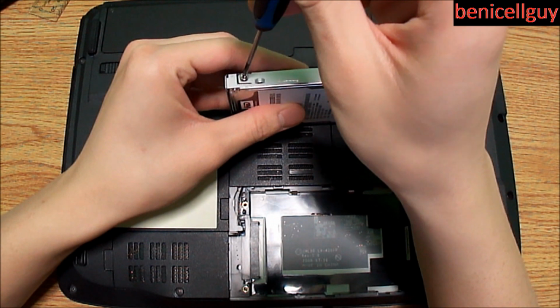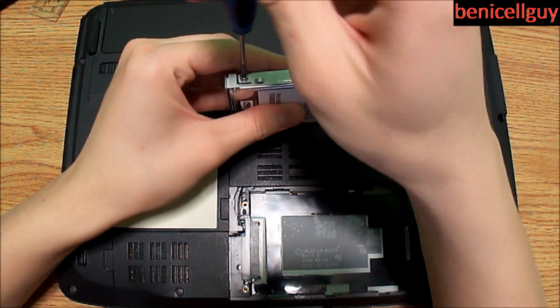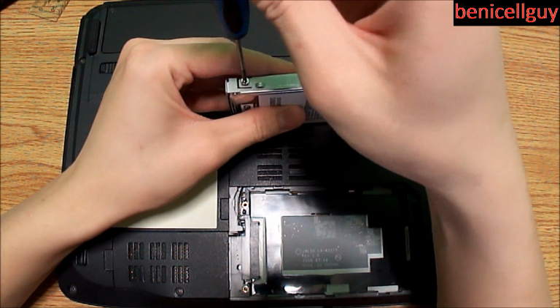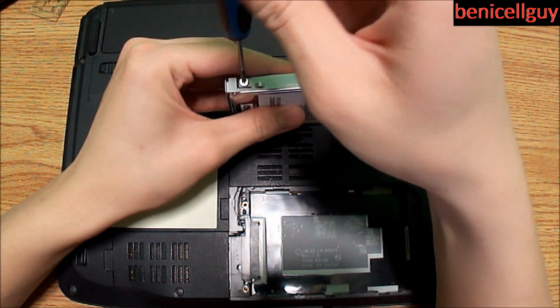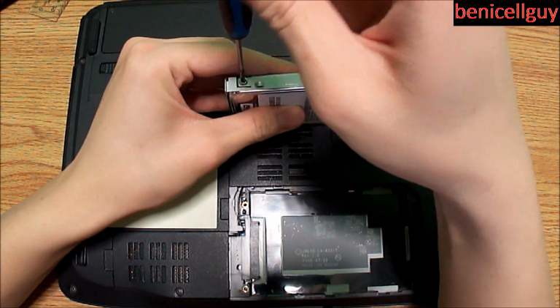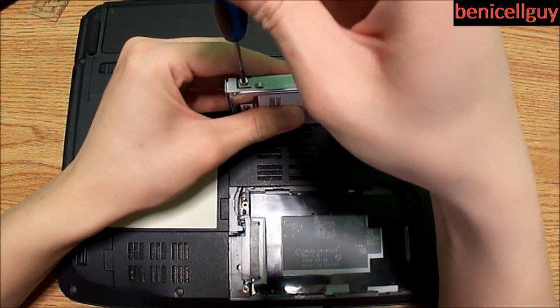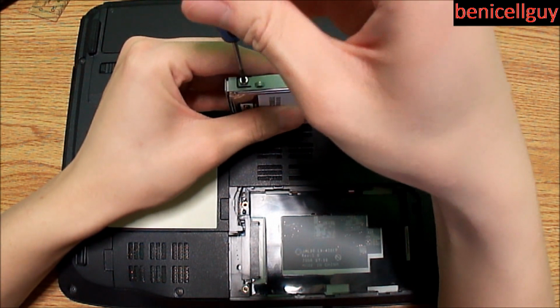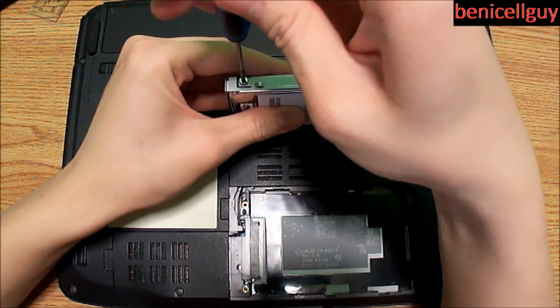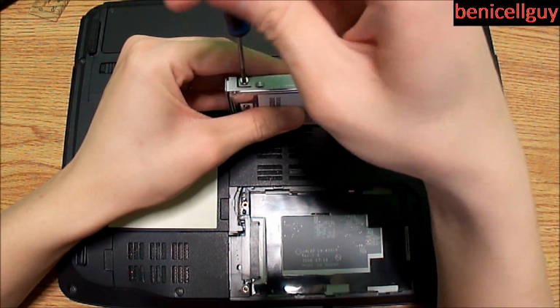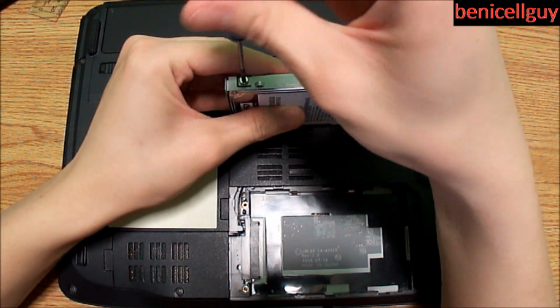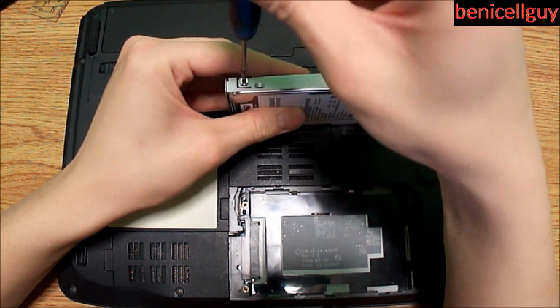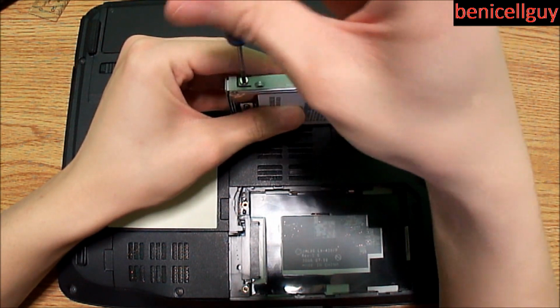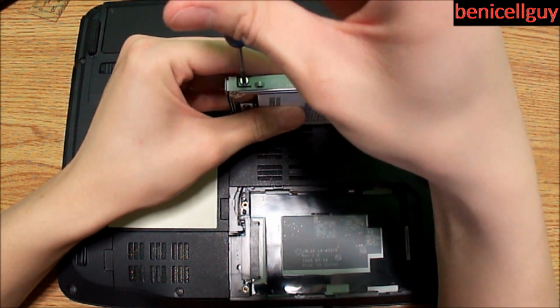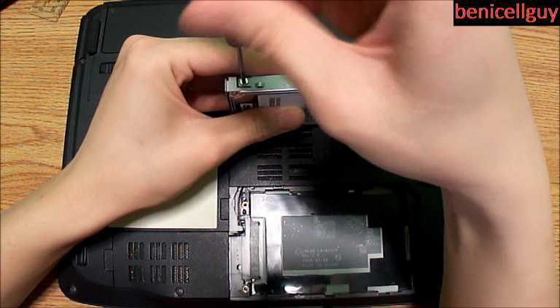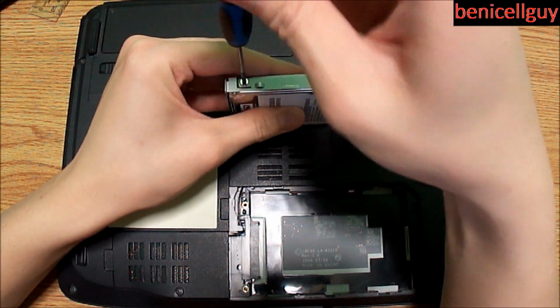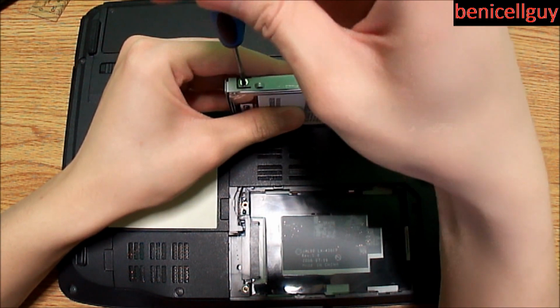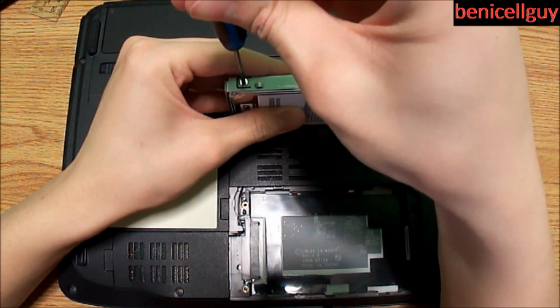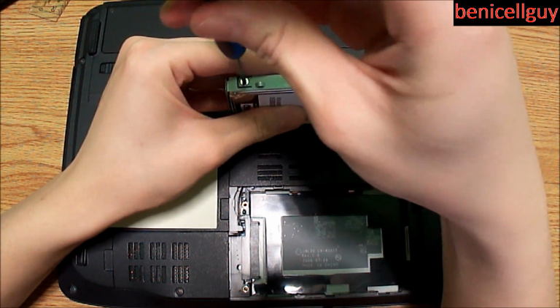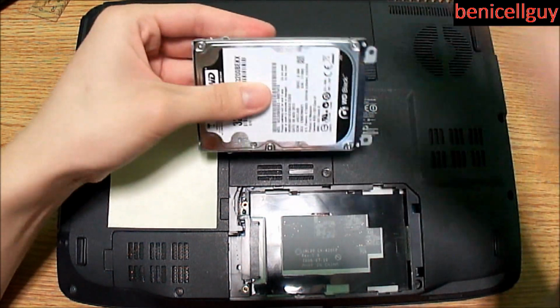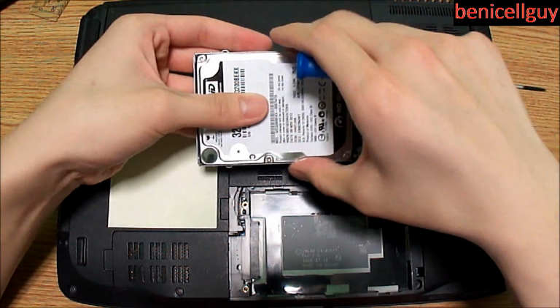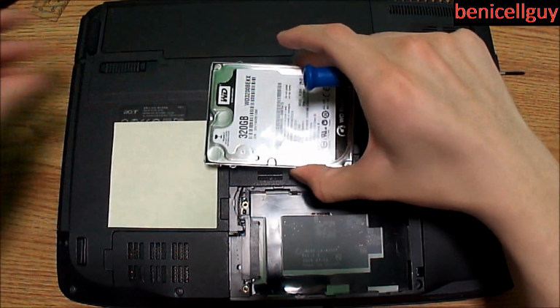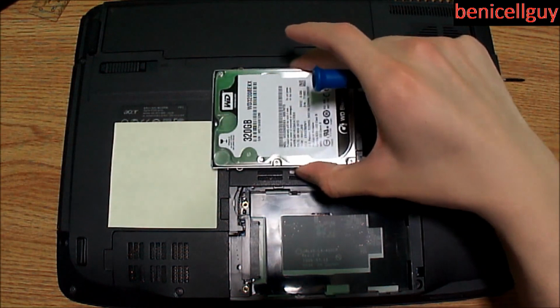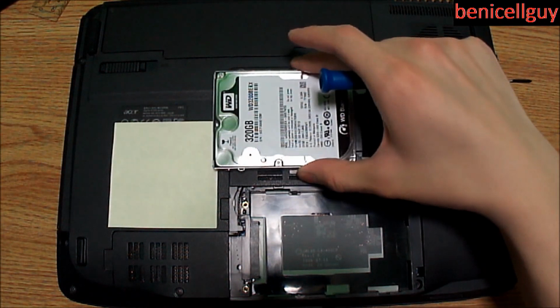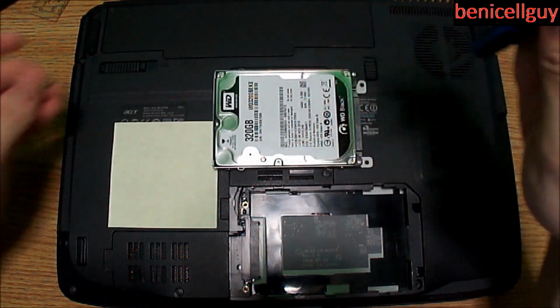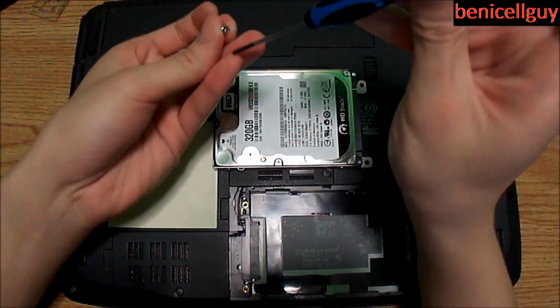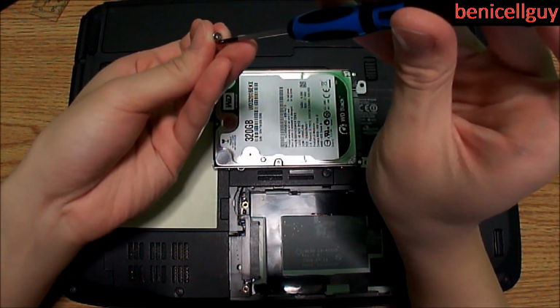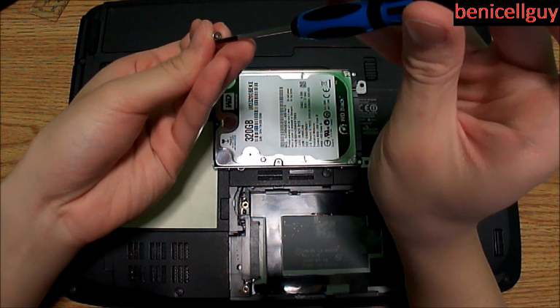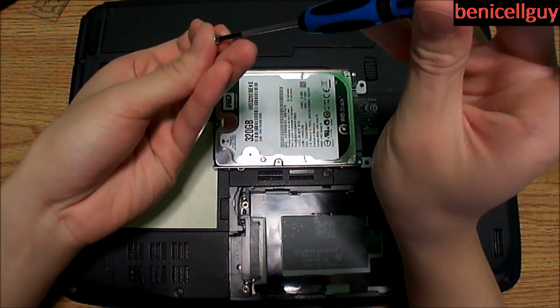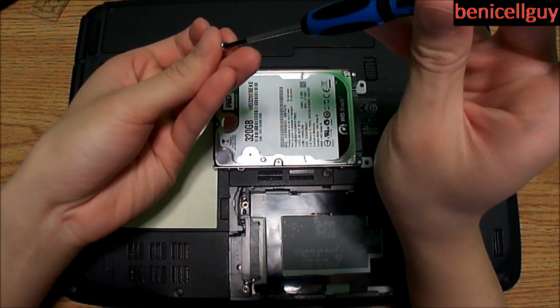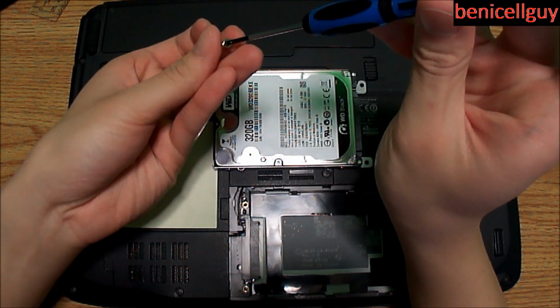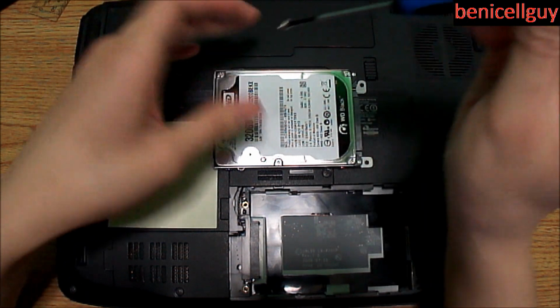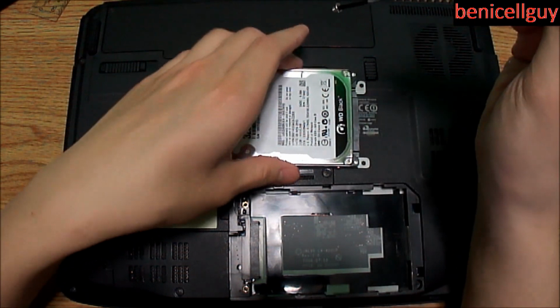Whether you're working with any type of electronics — mobile devices, laptops, tablets, anything — it's always best to use magnetic tools.